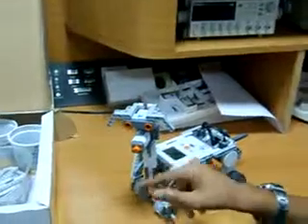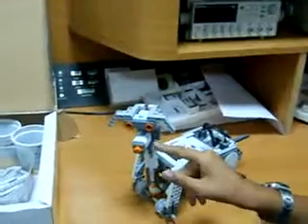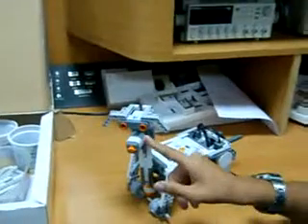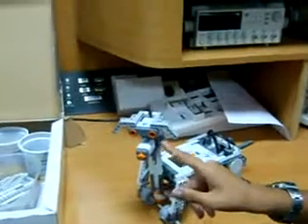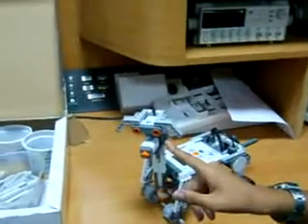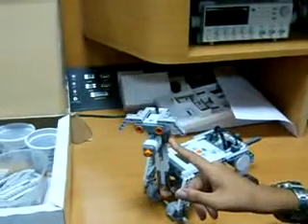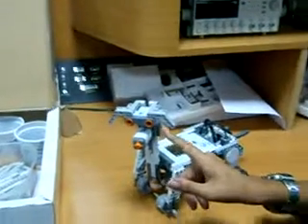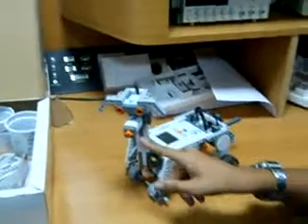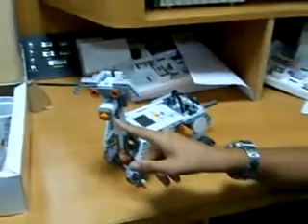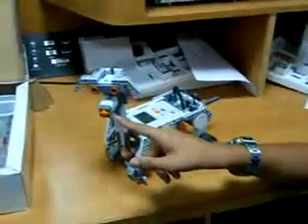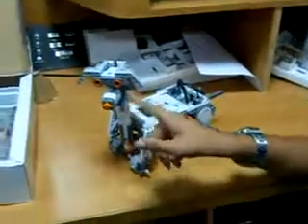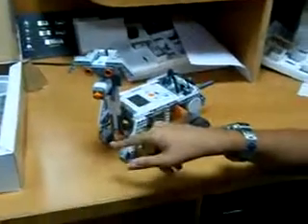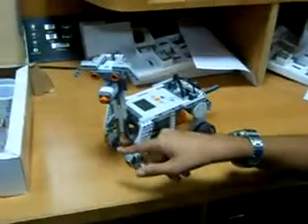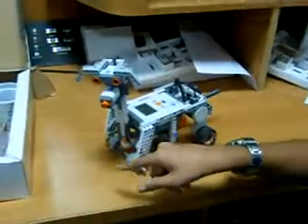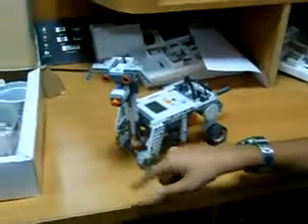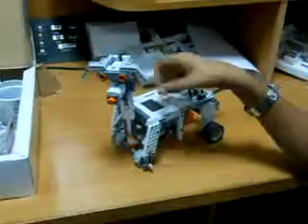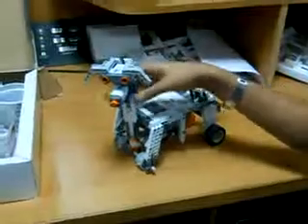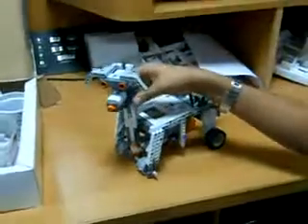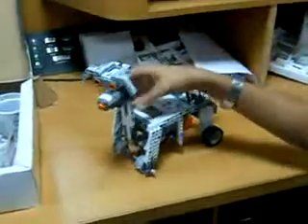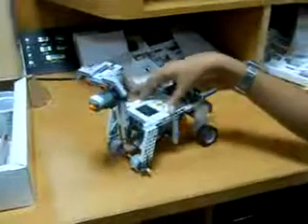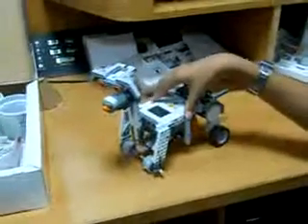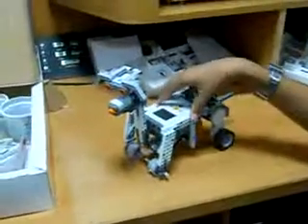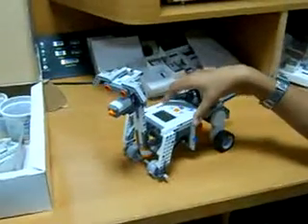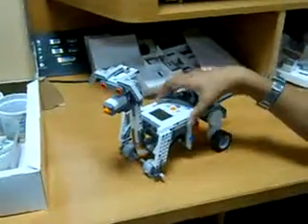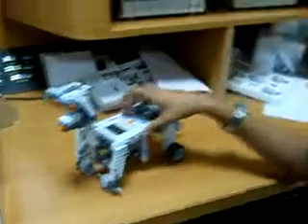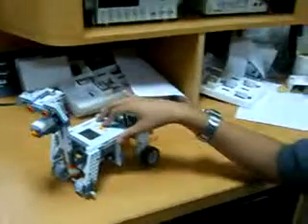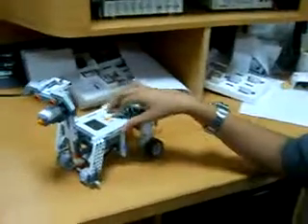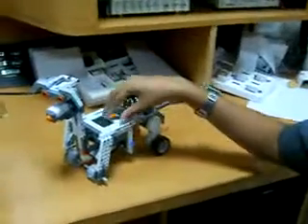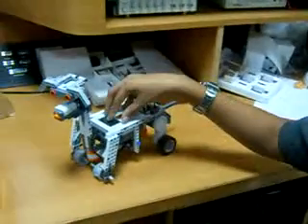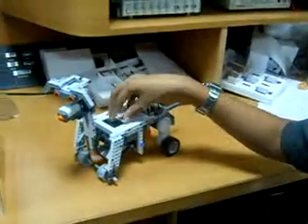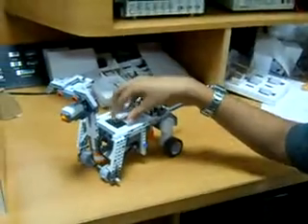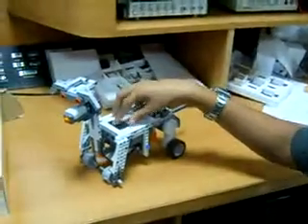We have used the ultrasonic sensor and the touch sensor to make the face. And the main PCB brick is its main body.